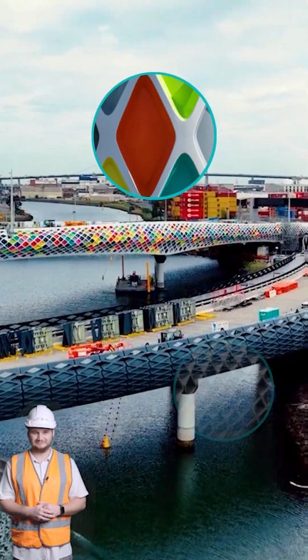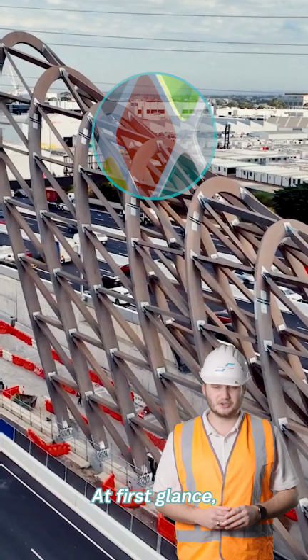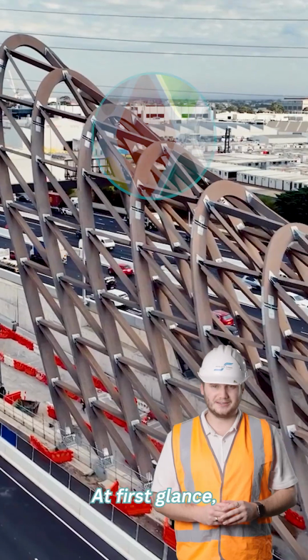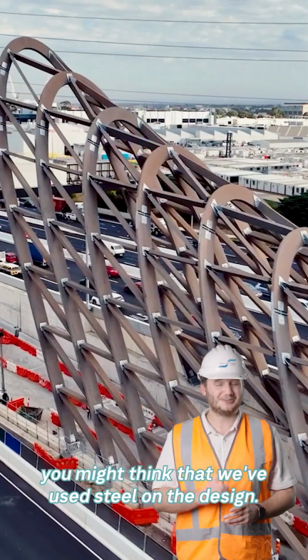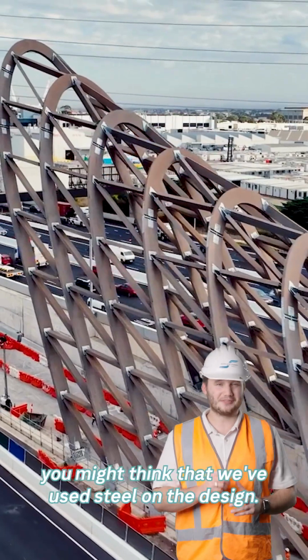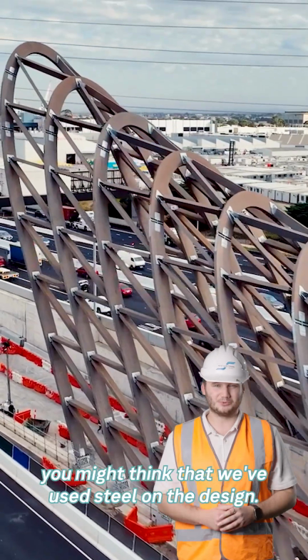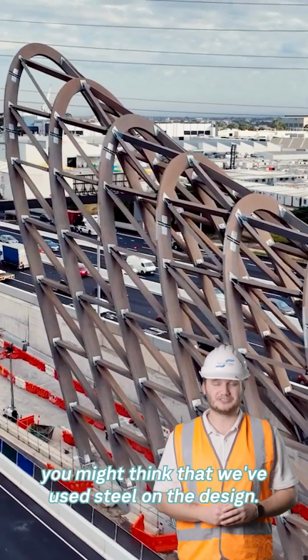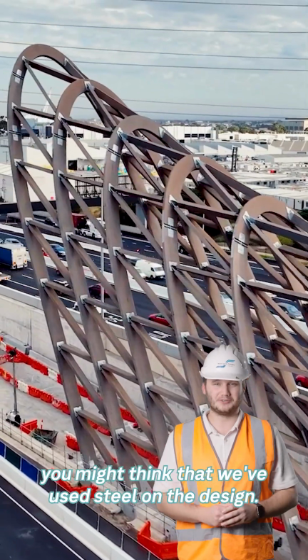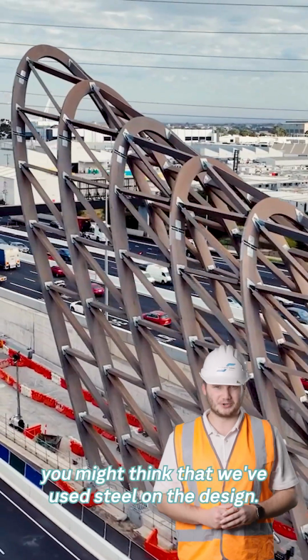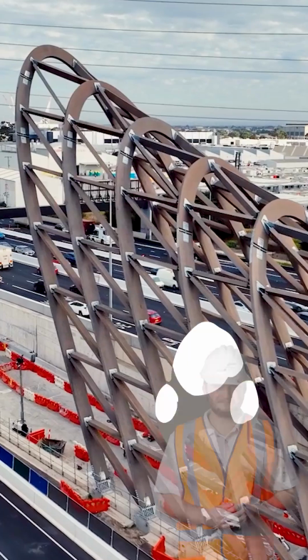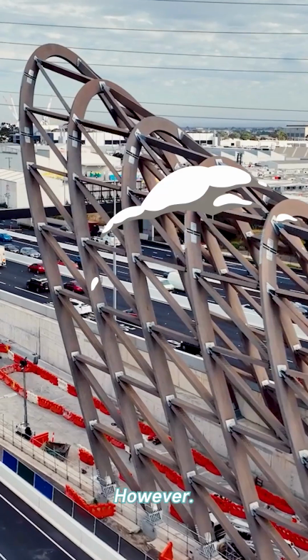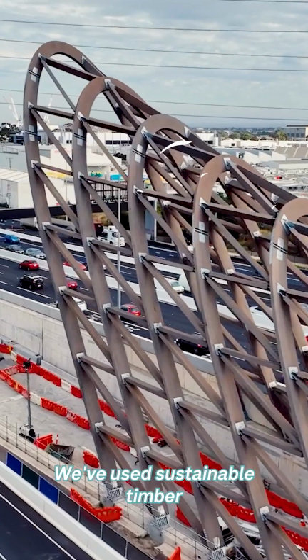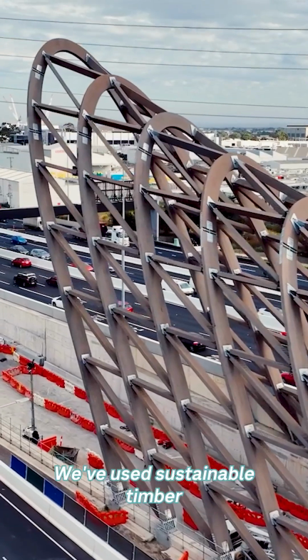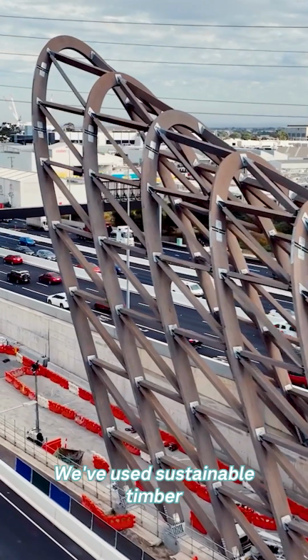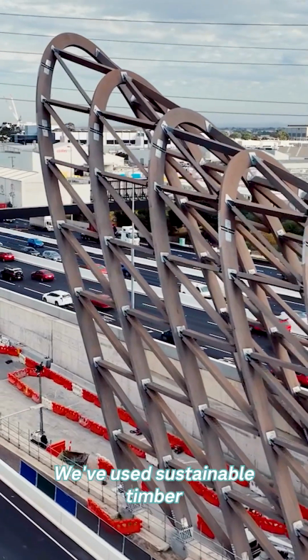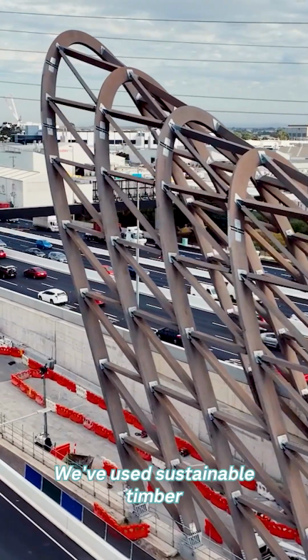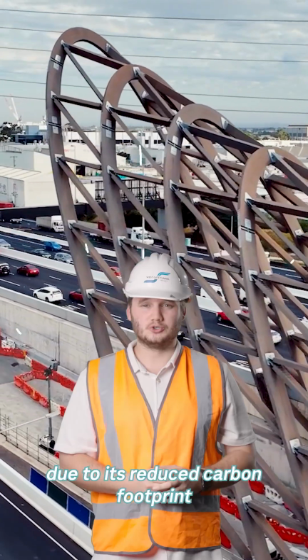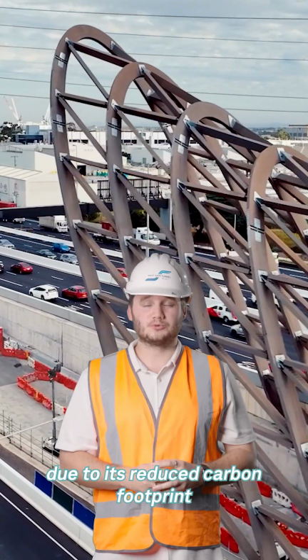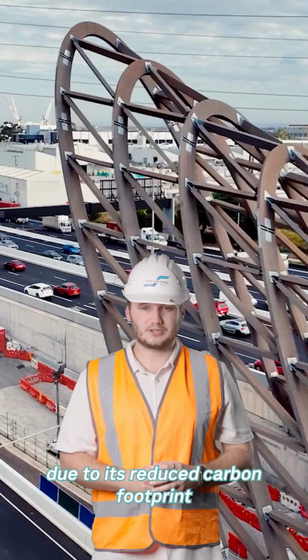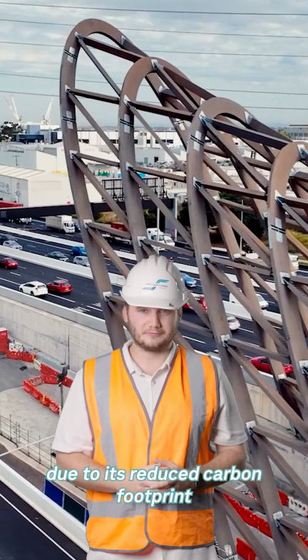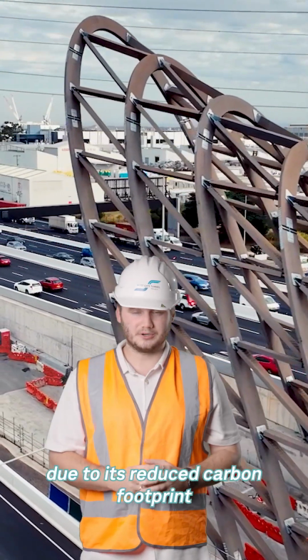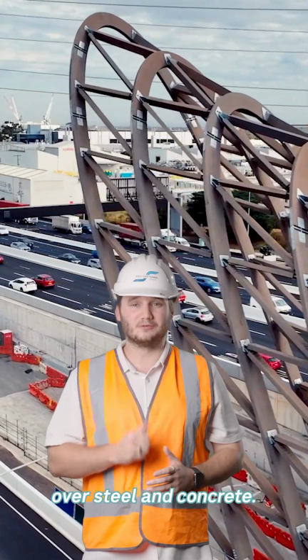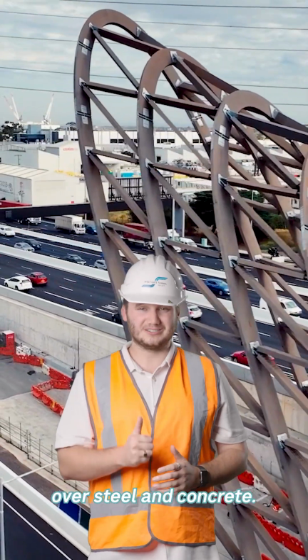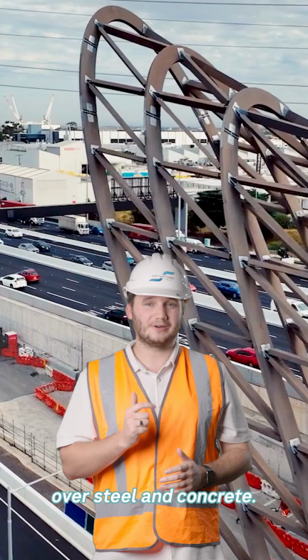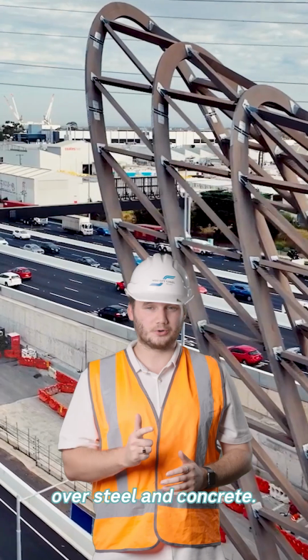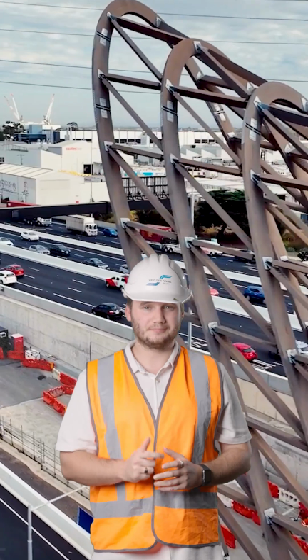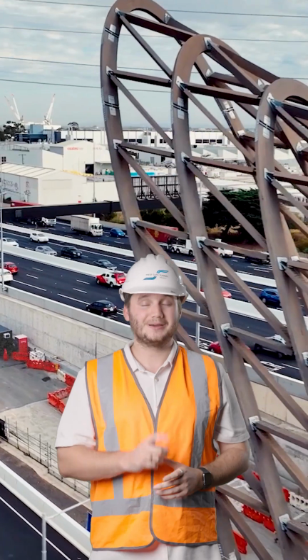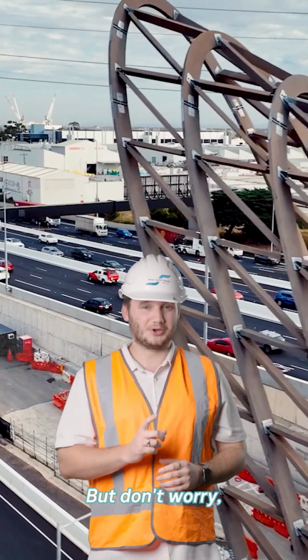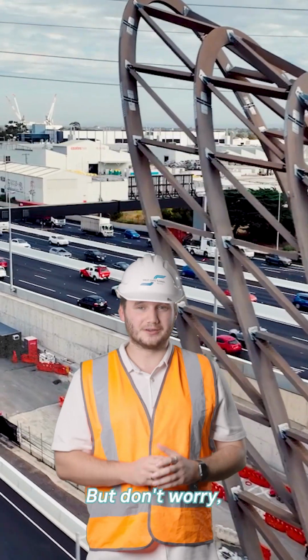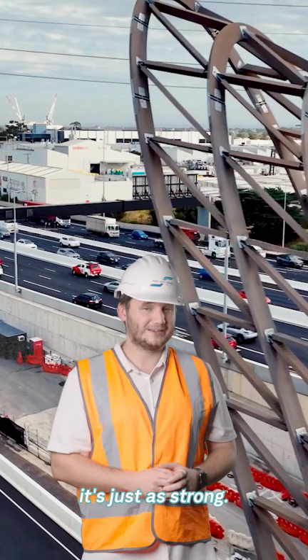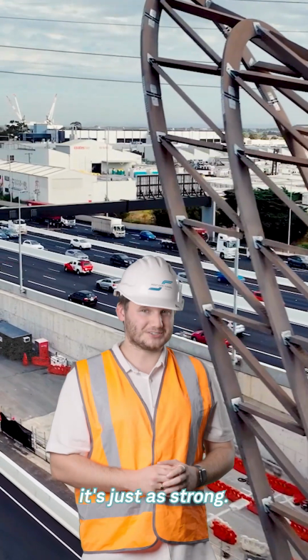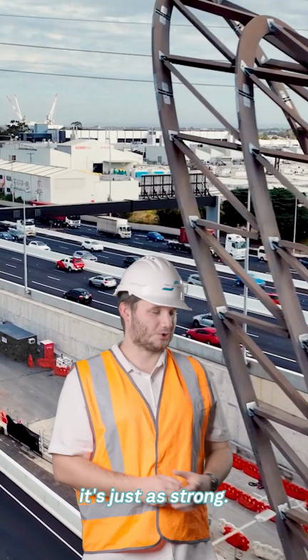At first glance, you might think that we've used steel on the design. However, we've used sustainable timber due to its reduced carbon footprint over steel and concrete. But don't worry, it's just as strong.